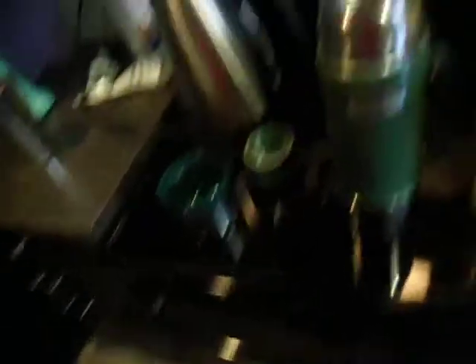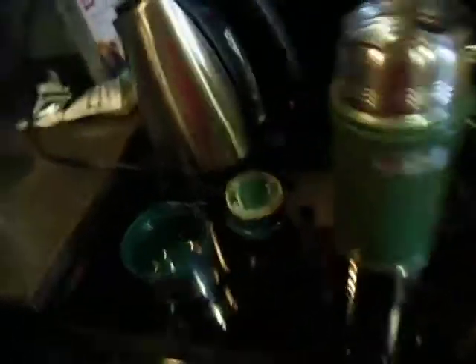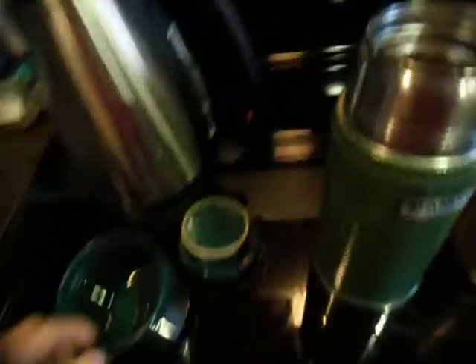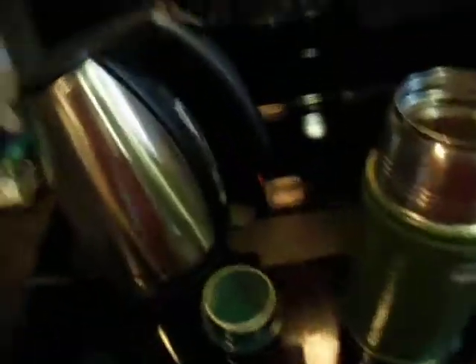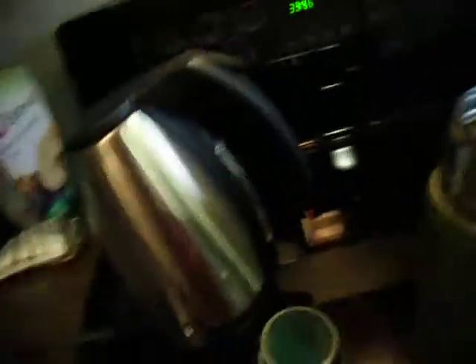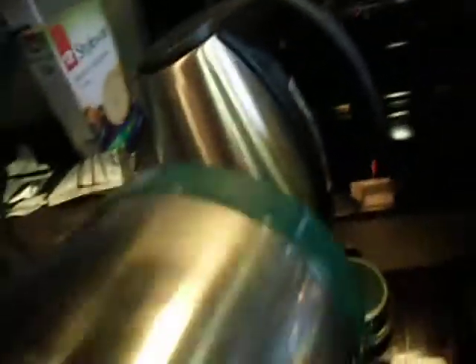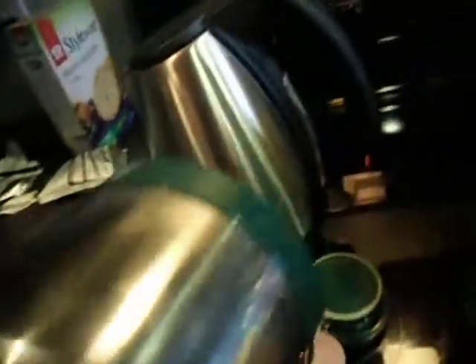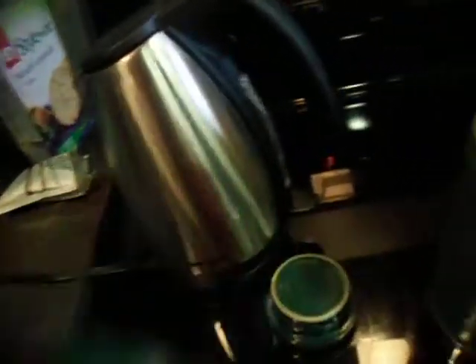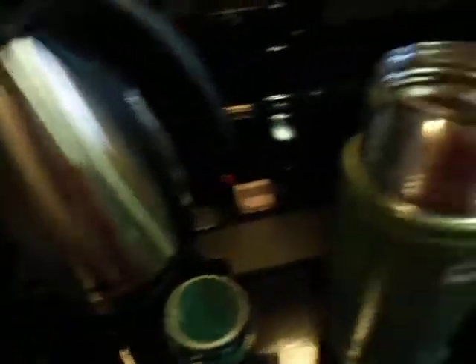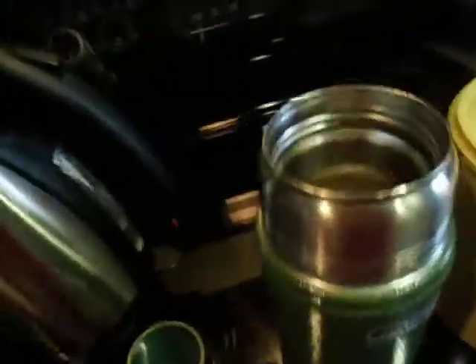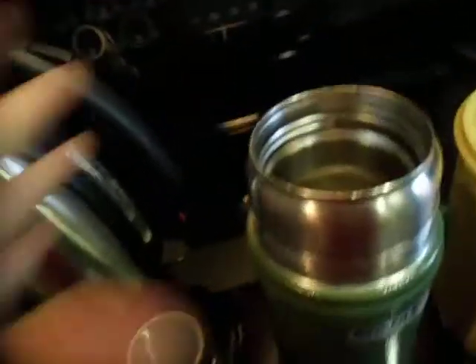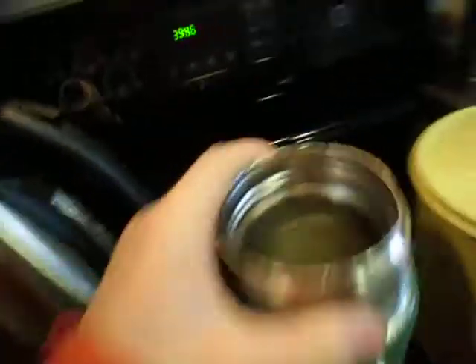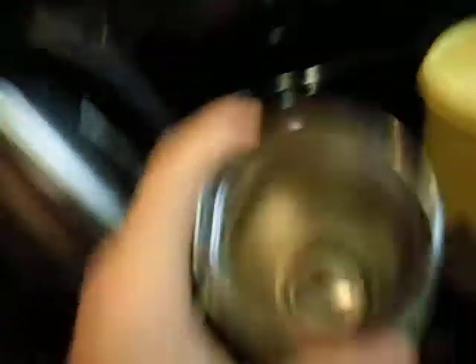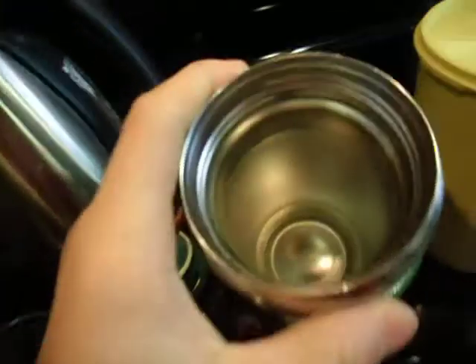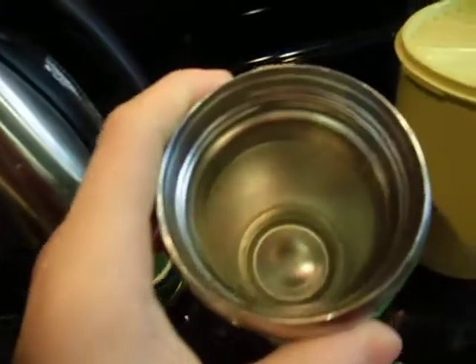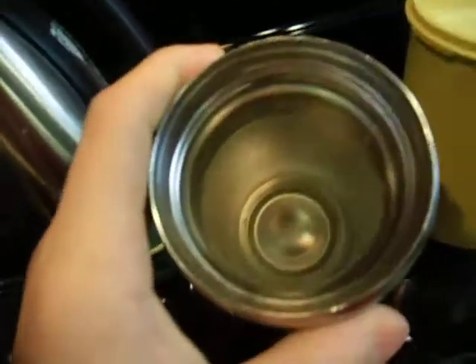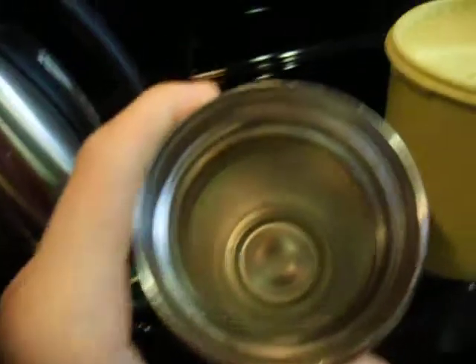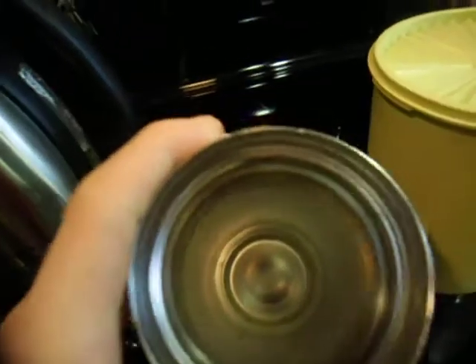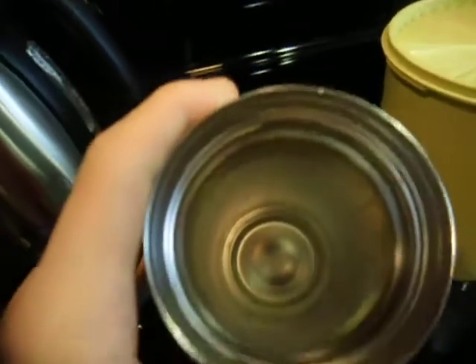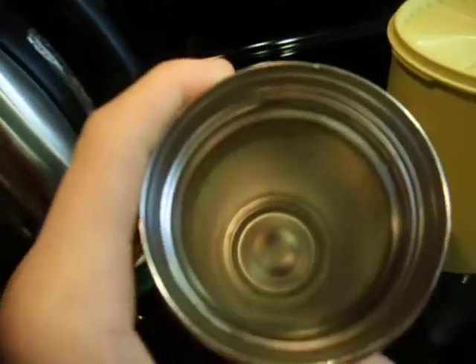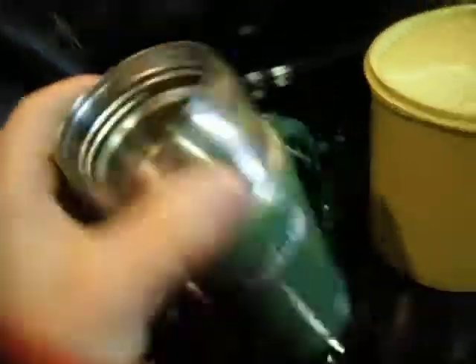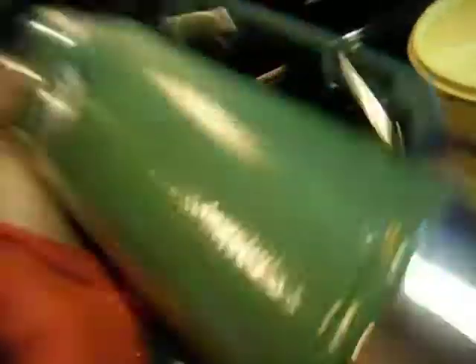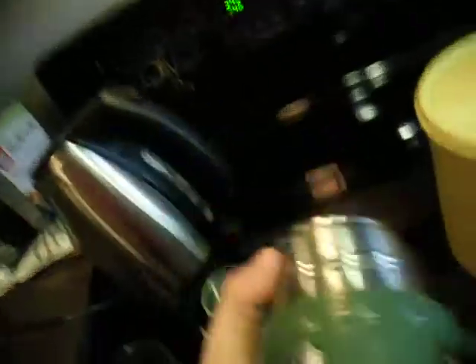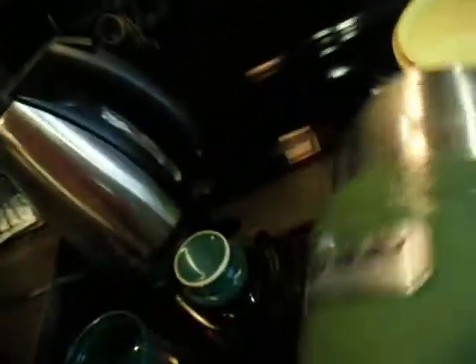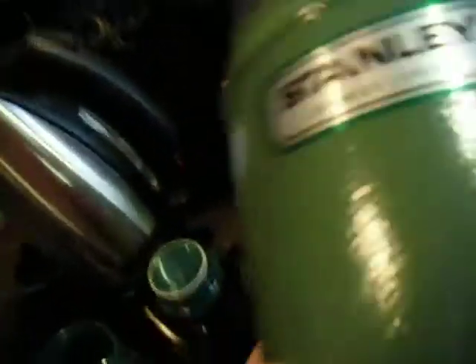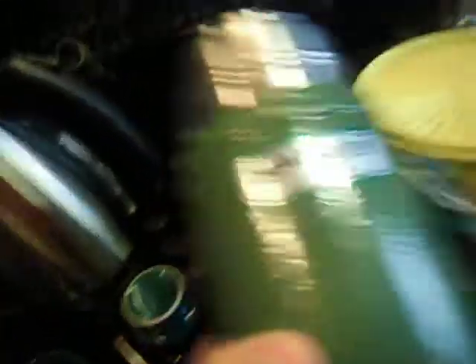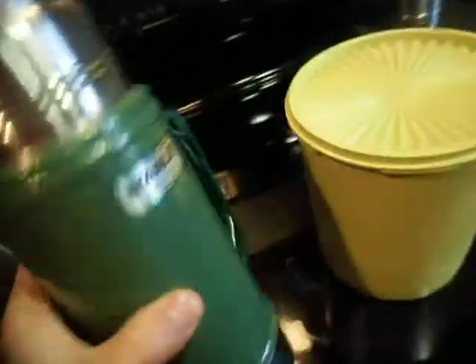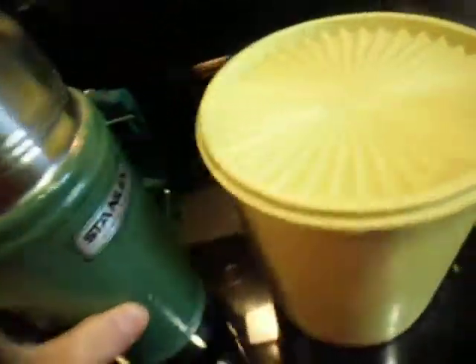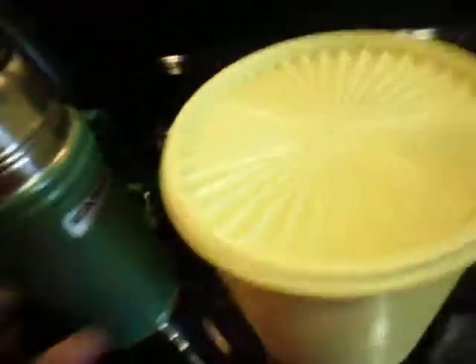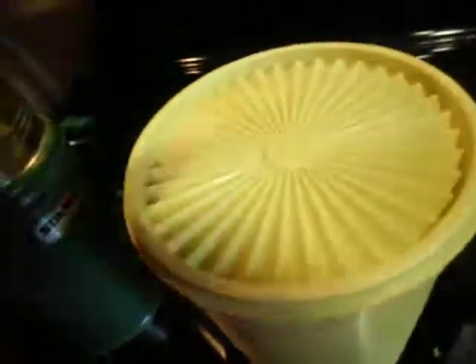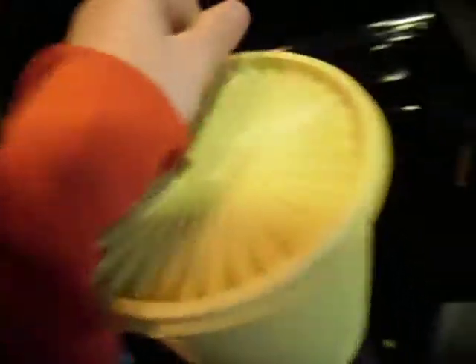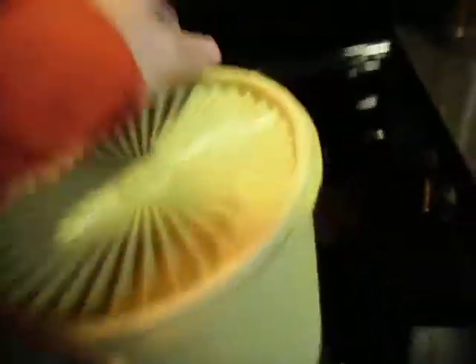I prefer the small wide mouth thermos, as you can see. Wide mouth is easy to clean — you need to put the food in and take the stuff out easily. So today I'm going to cook rice.